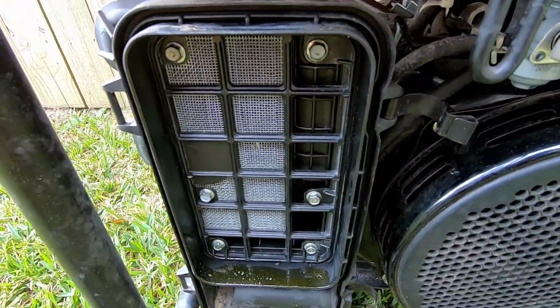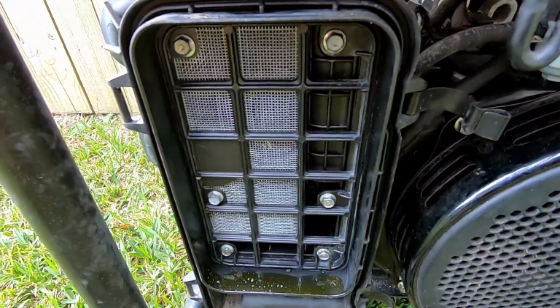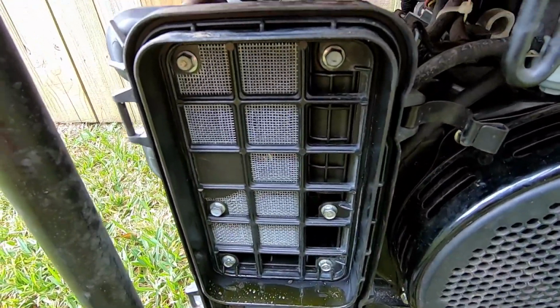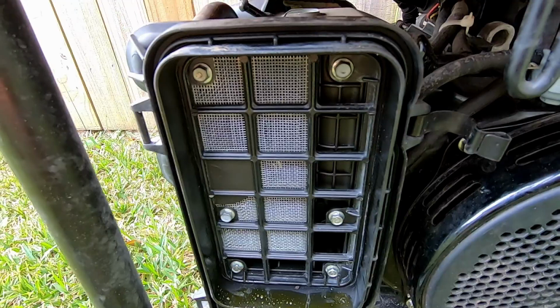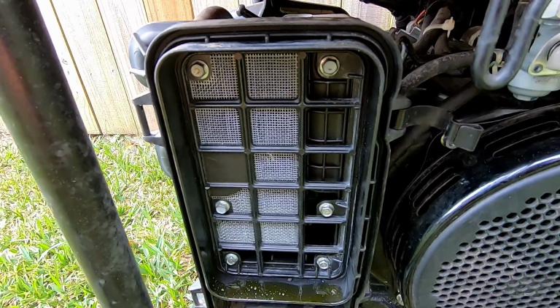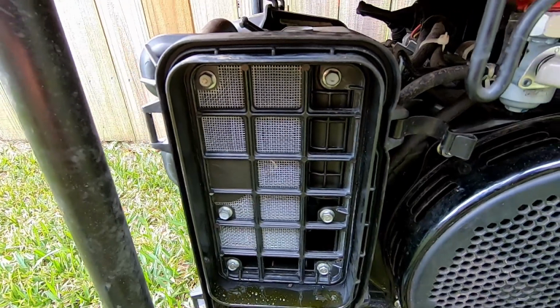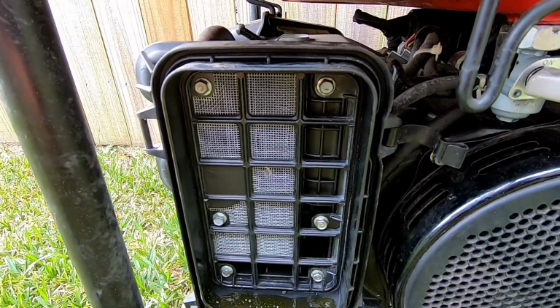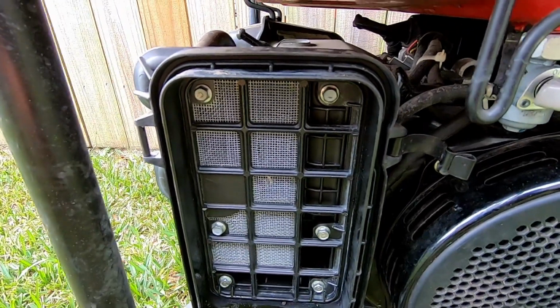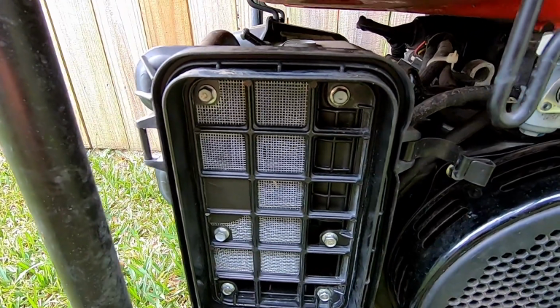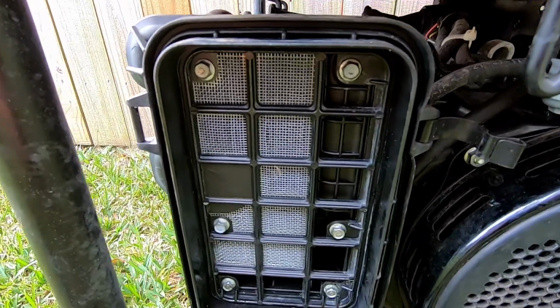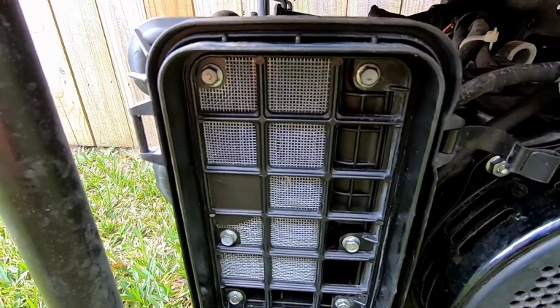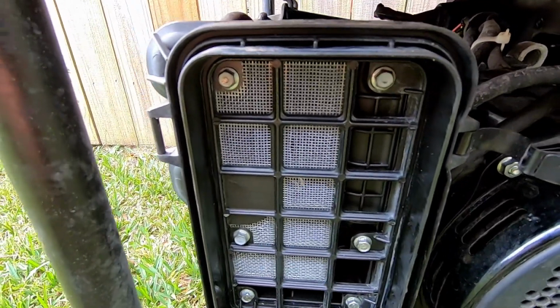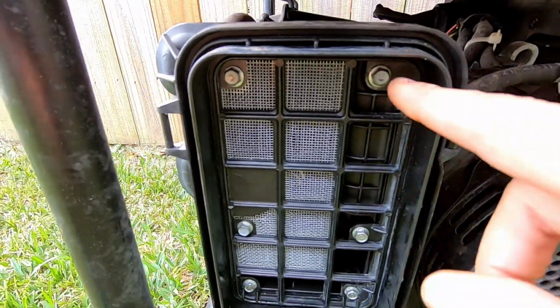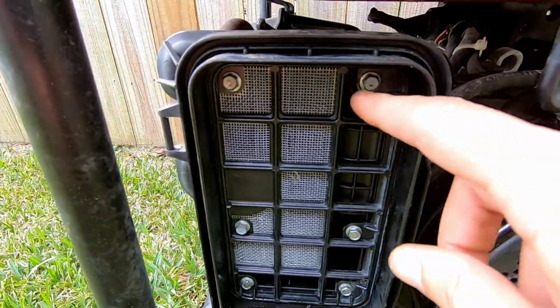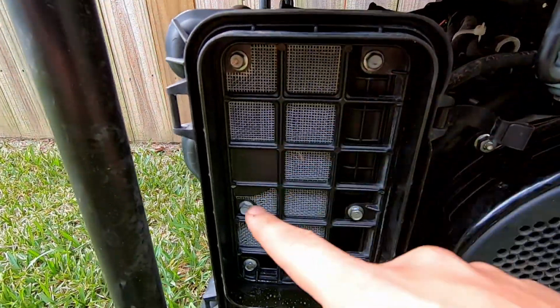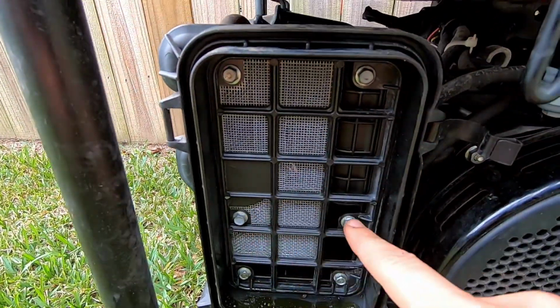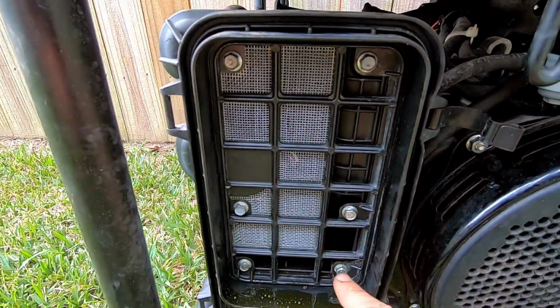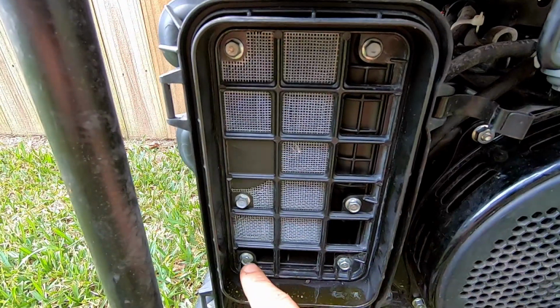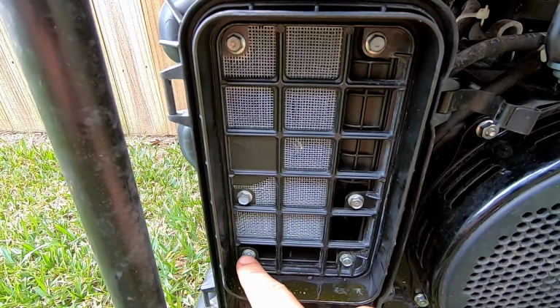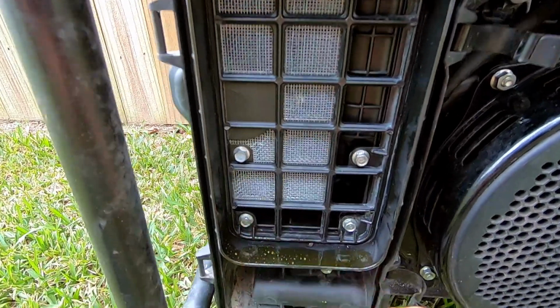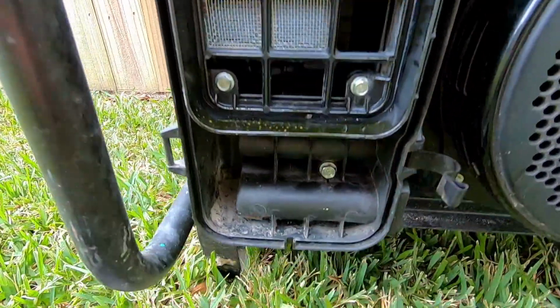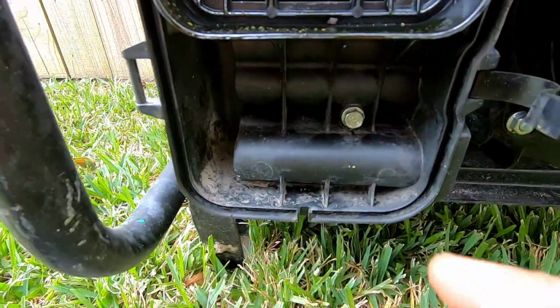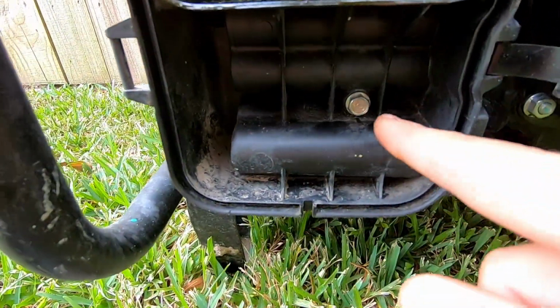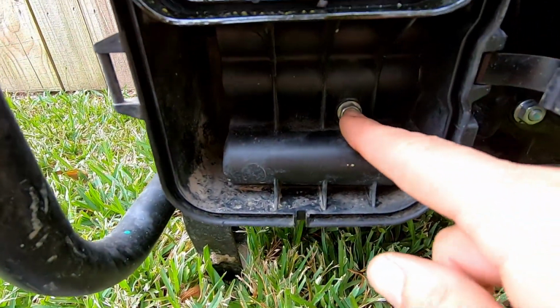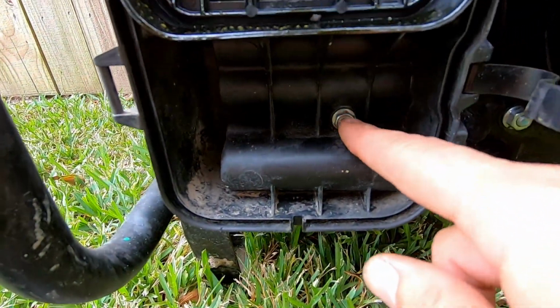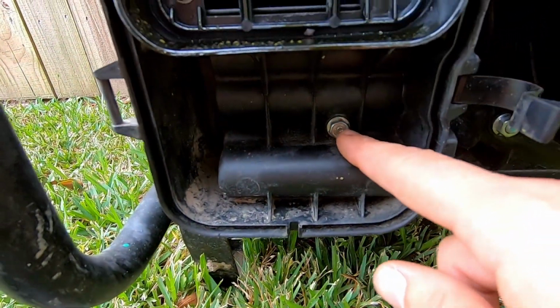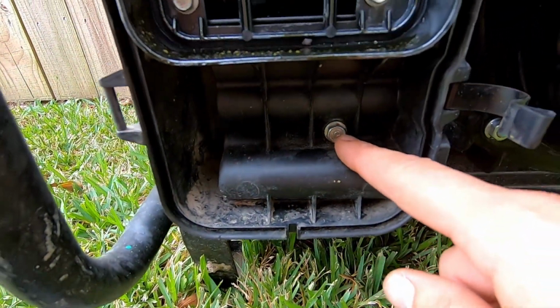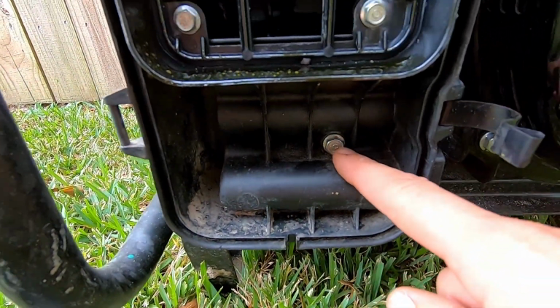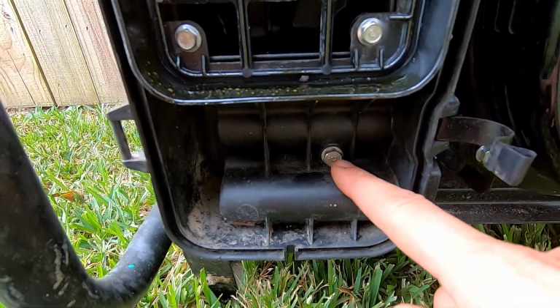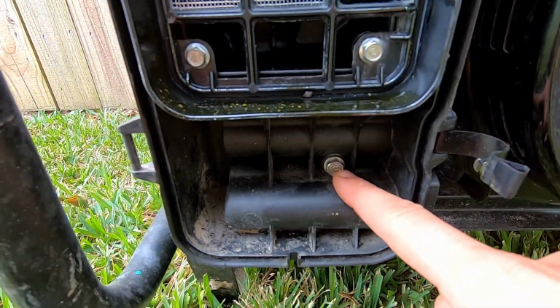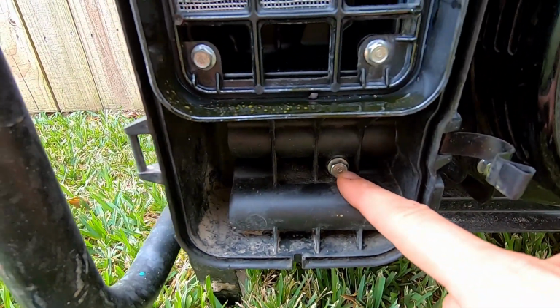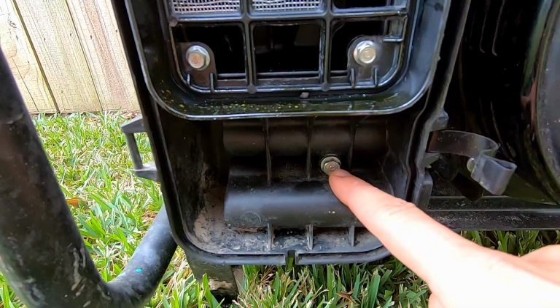Next you're met with something that looks about like this. You have six 8mm bolts right here and you have one that's a 10mm on the bottom, so we're going to remove those next.